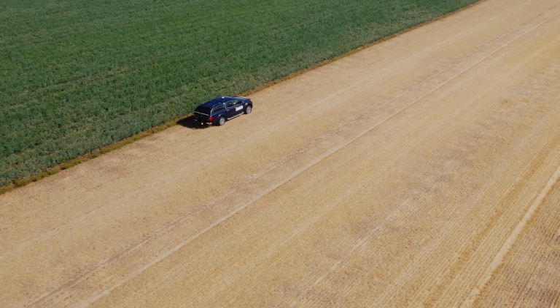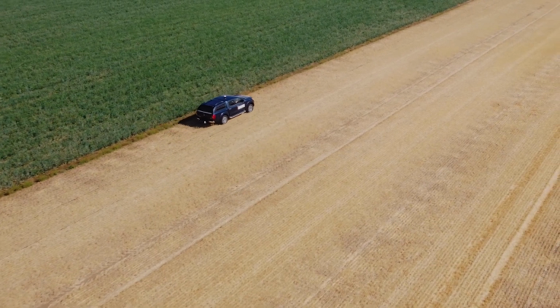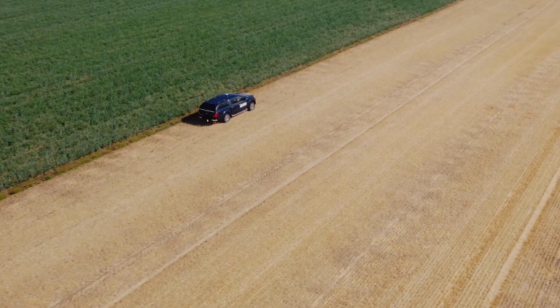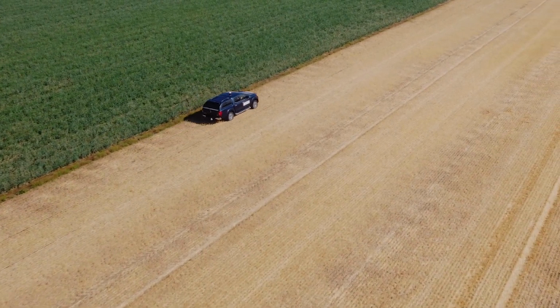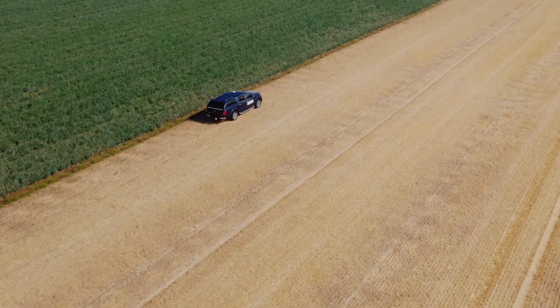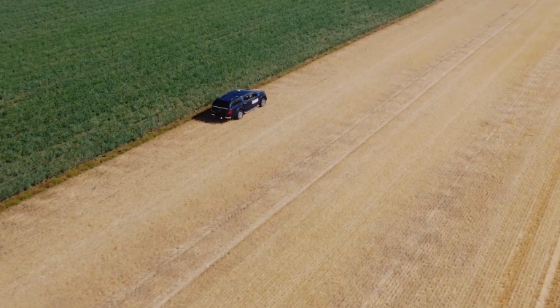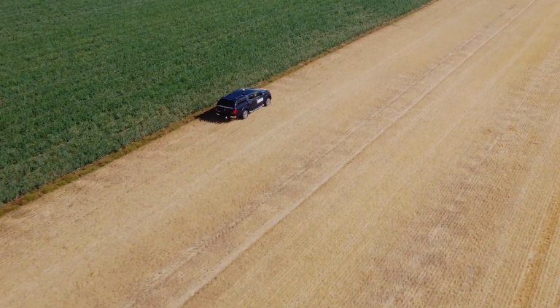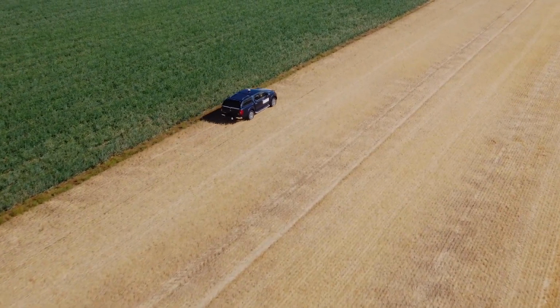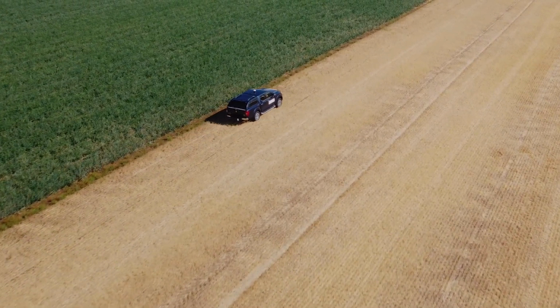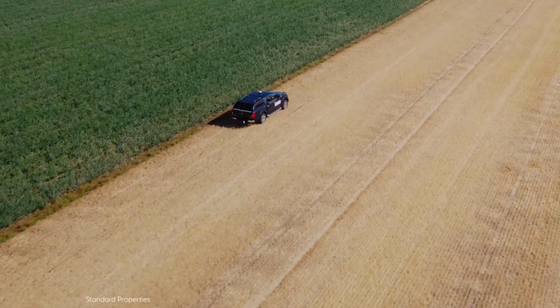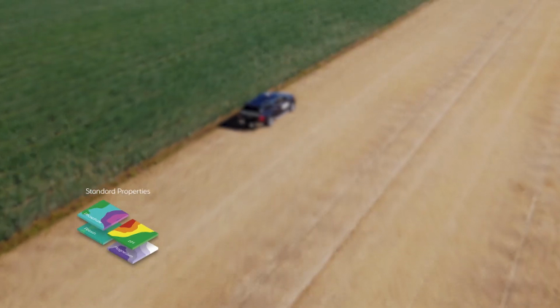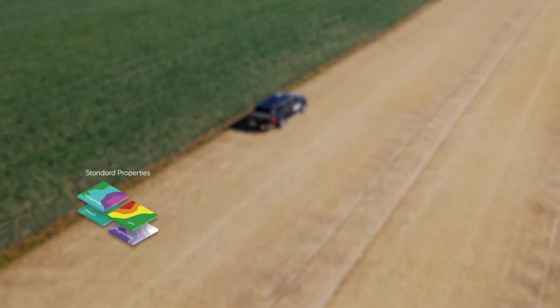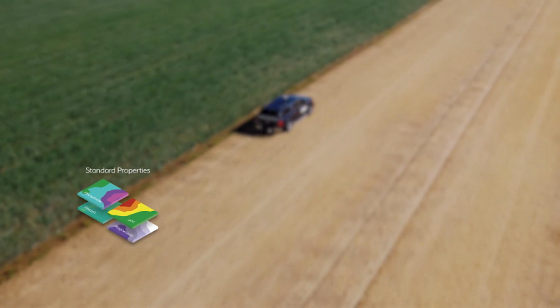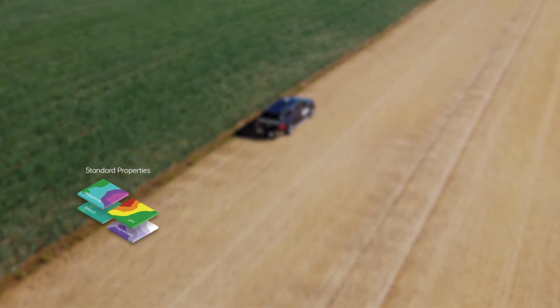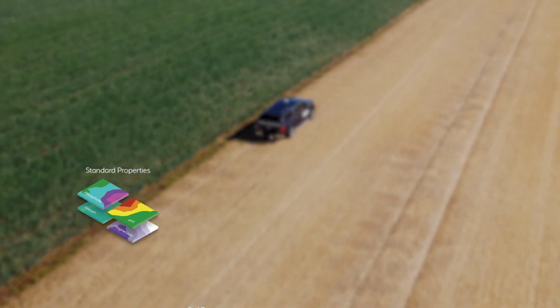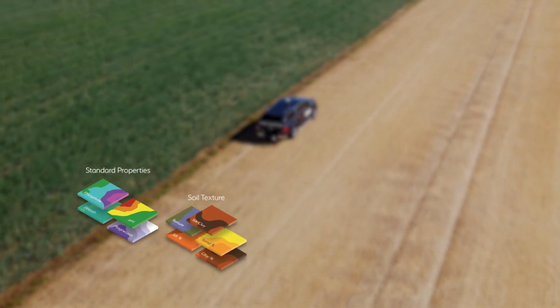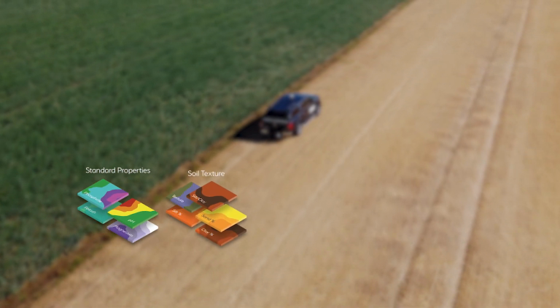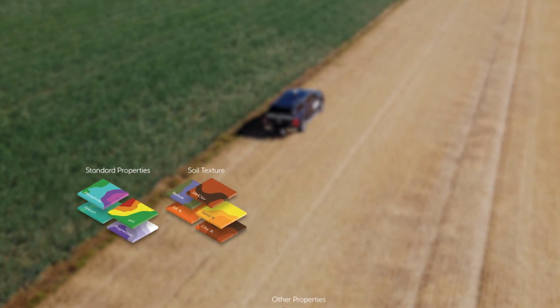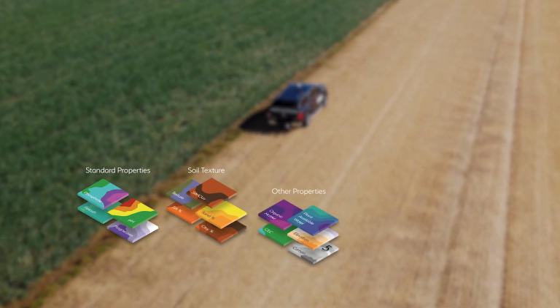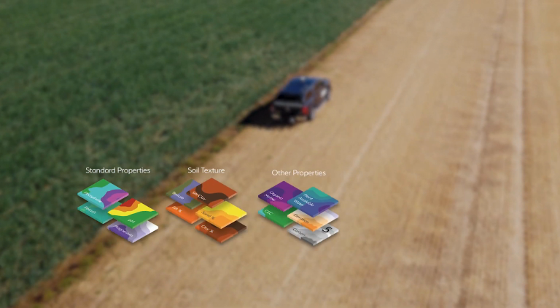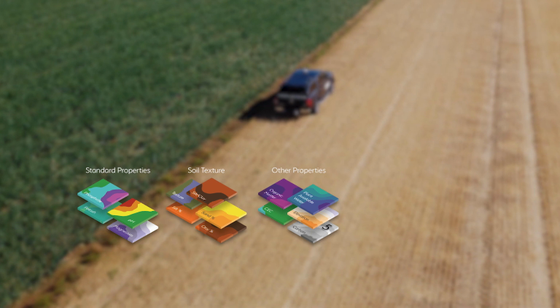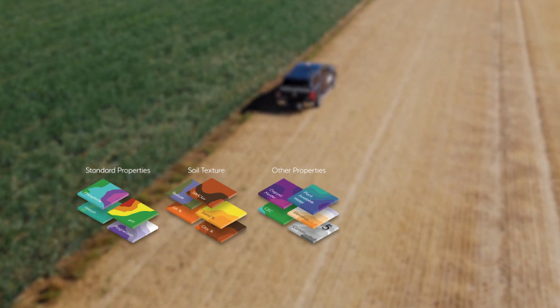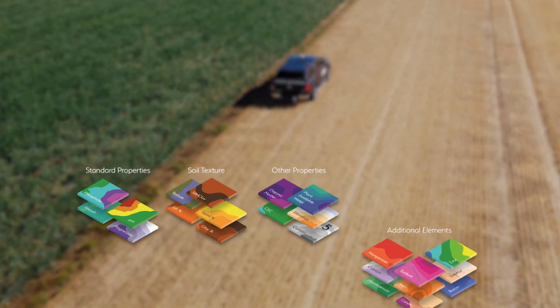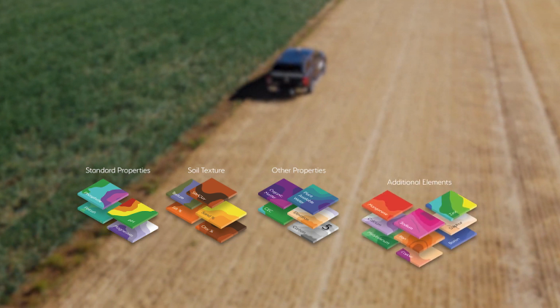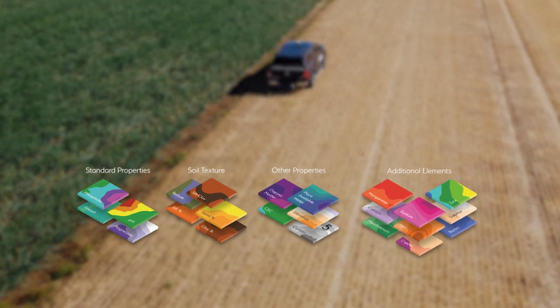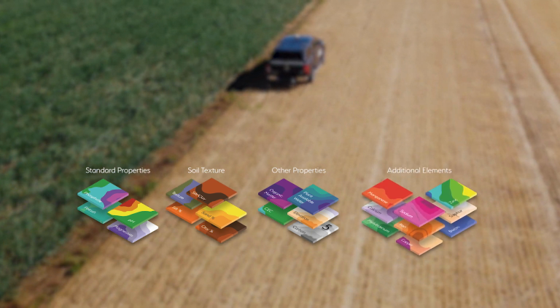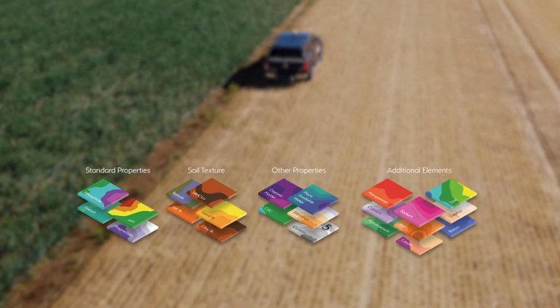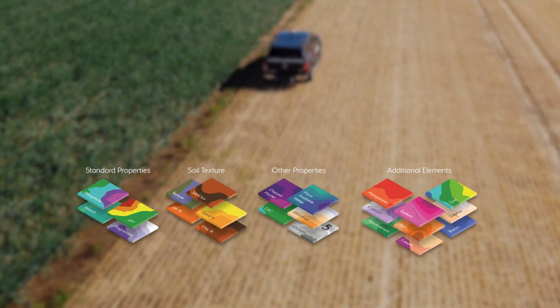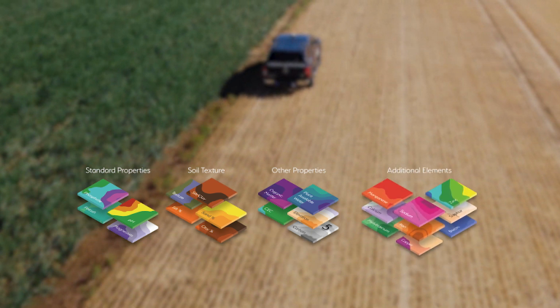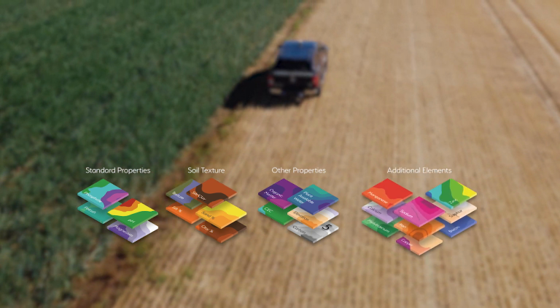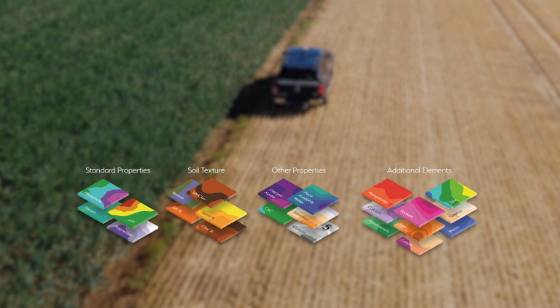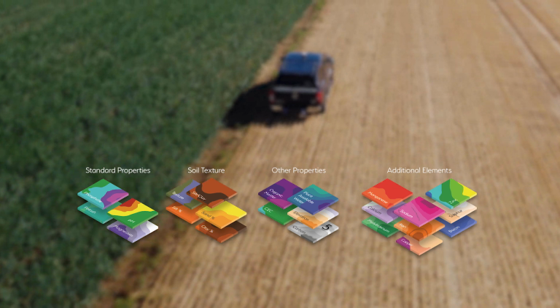Detection technology provides high definition mapping of all common nutrient properties, including pH, soil texture, organic matter, carbon and cation exchange capacity, as well as elevation and plant available water.